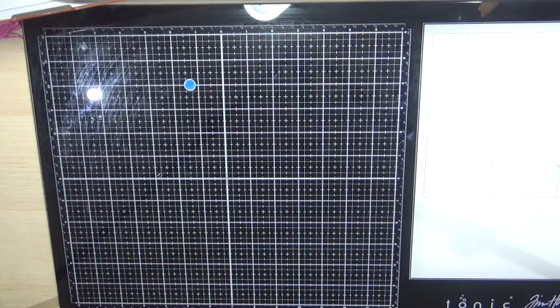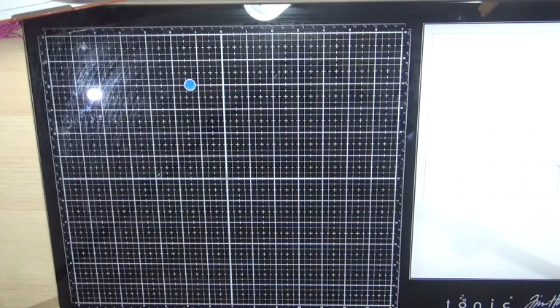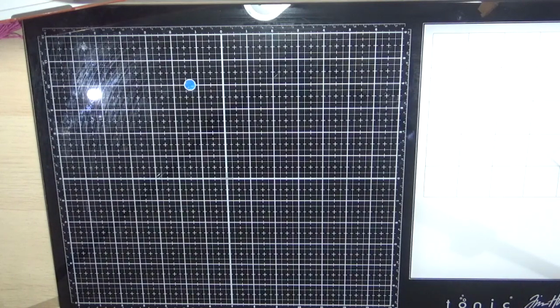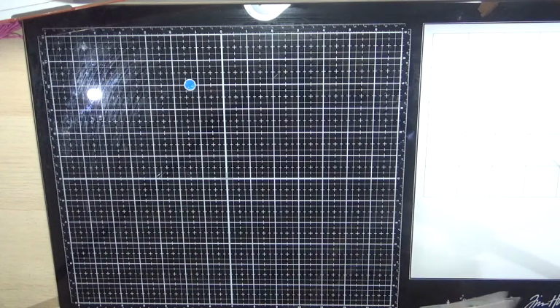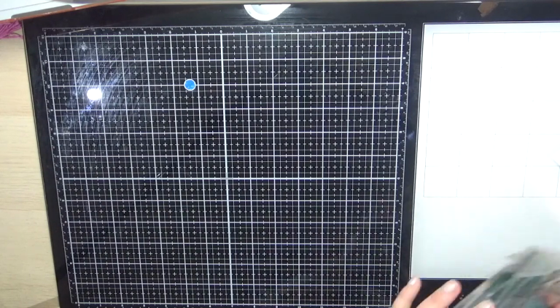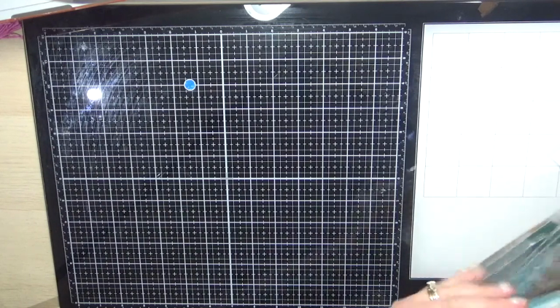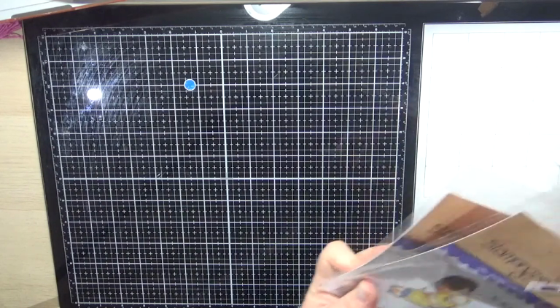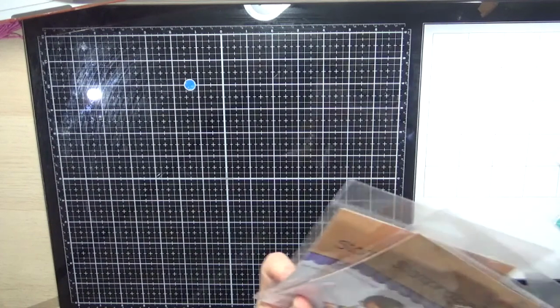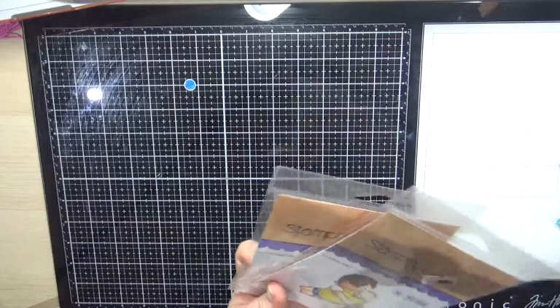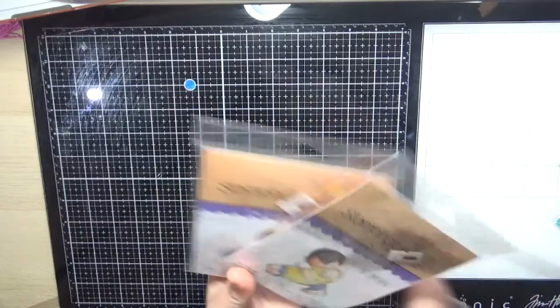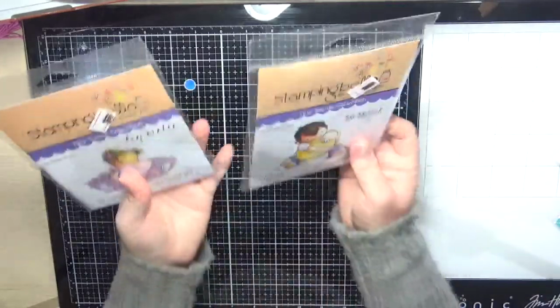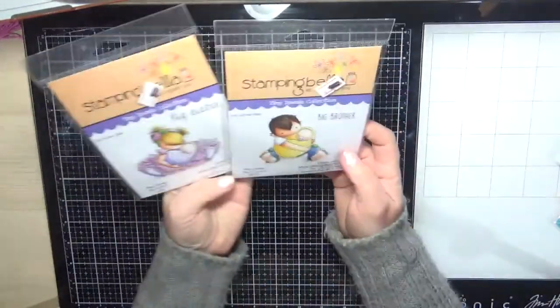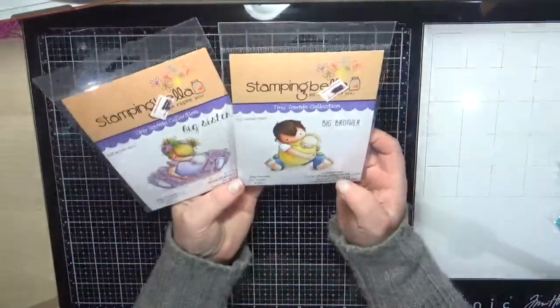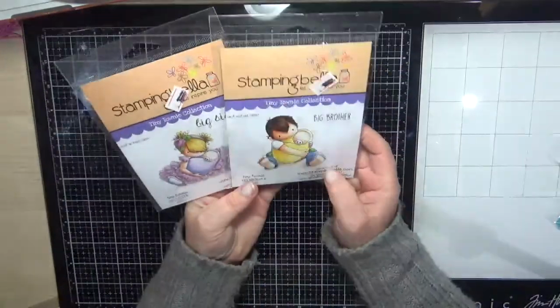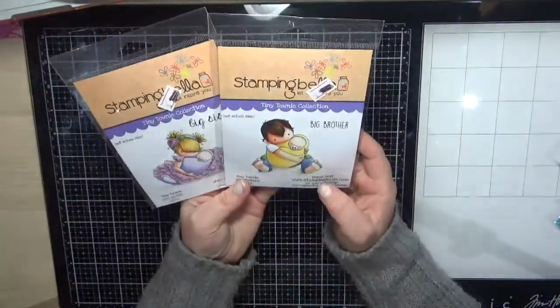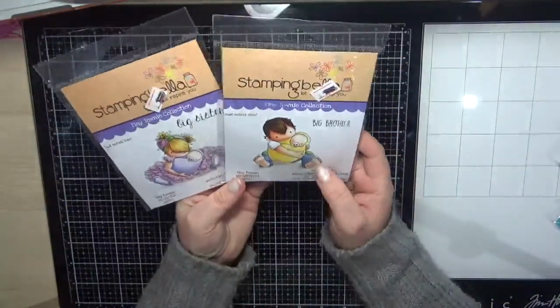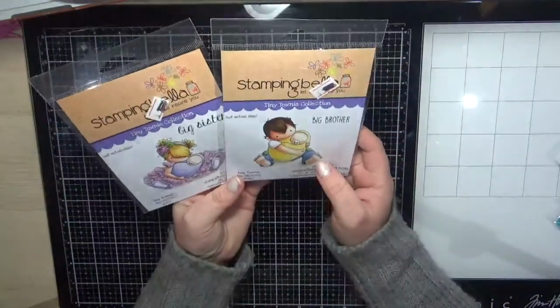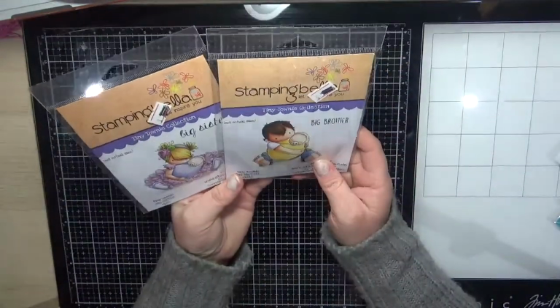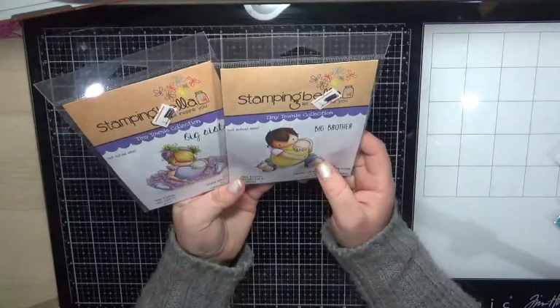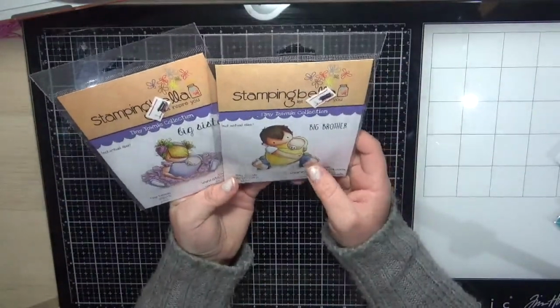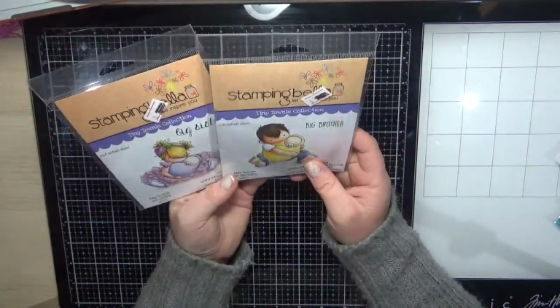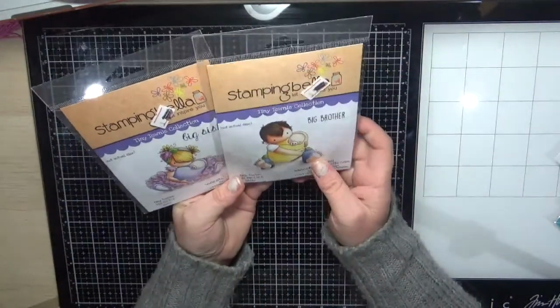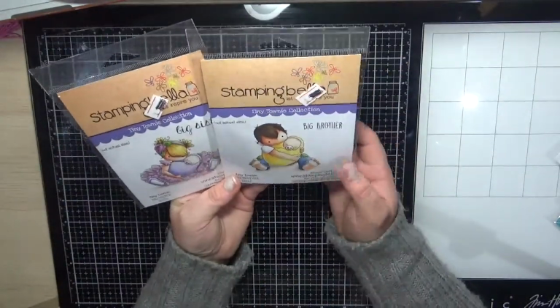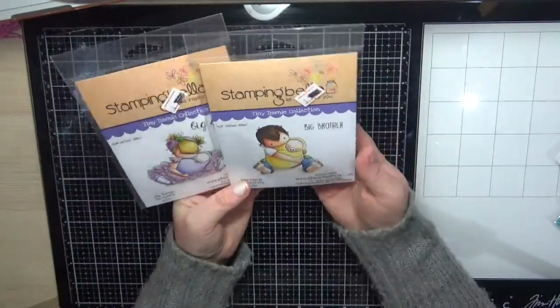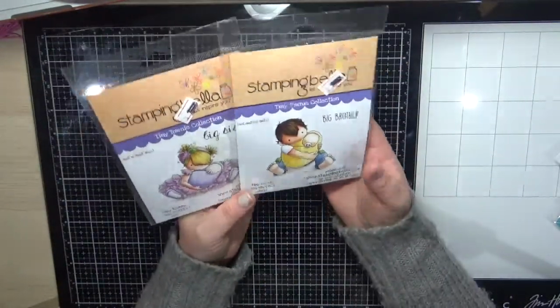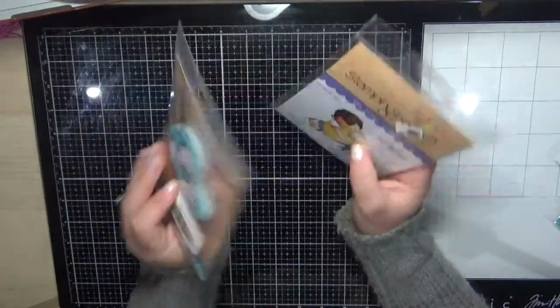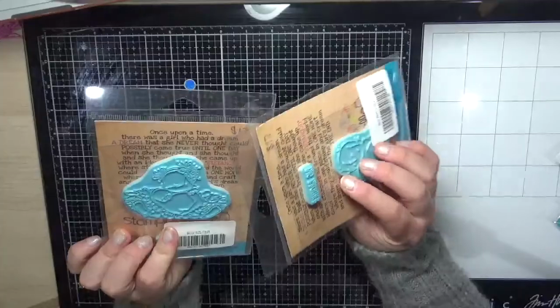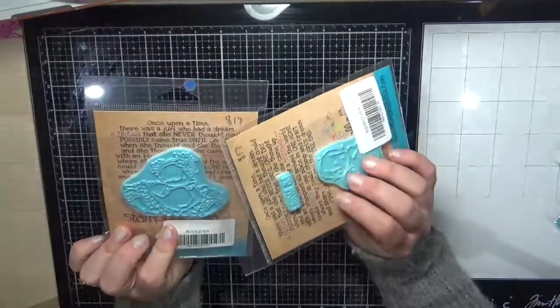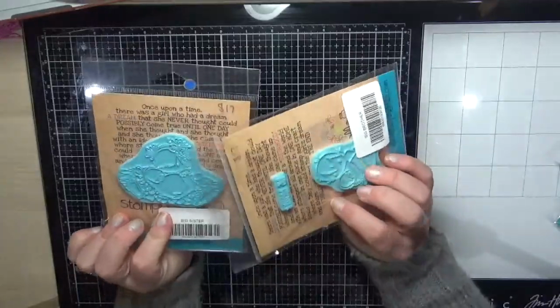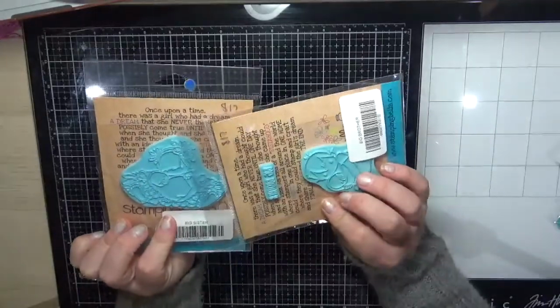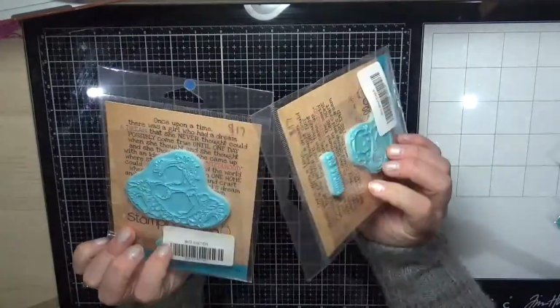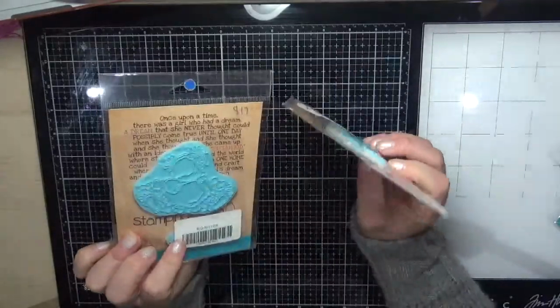From Stamping Bella I purchased the Big Brother and Big Sister stamp sets. I absolutely love making baby cards and these are just stunning.